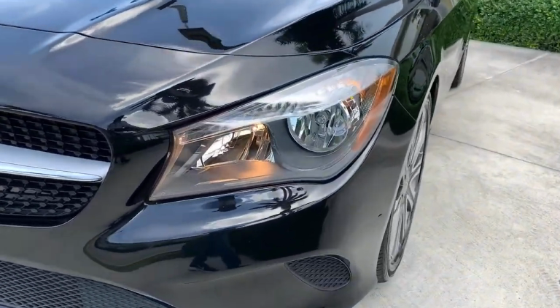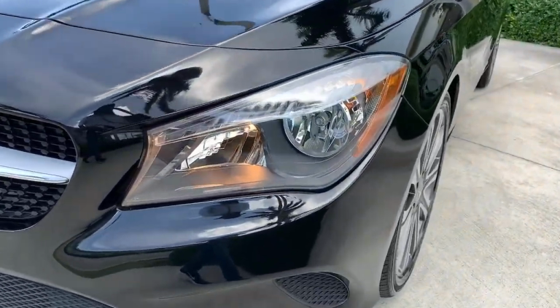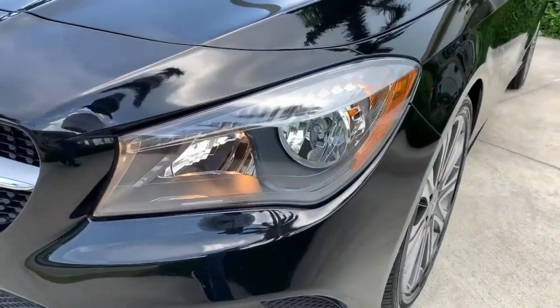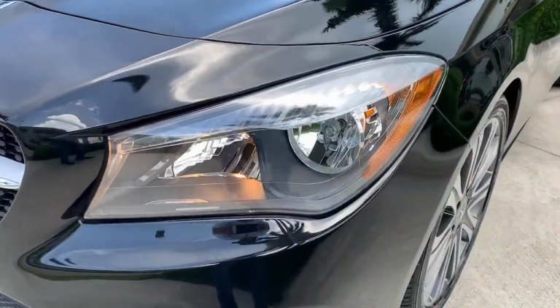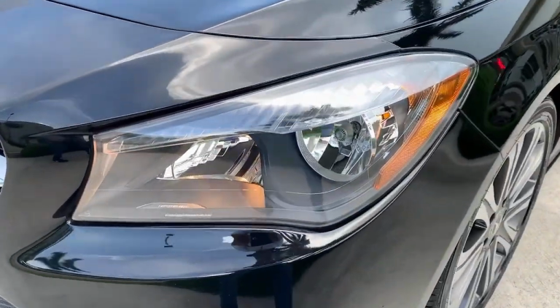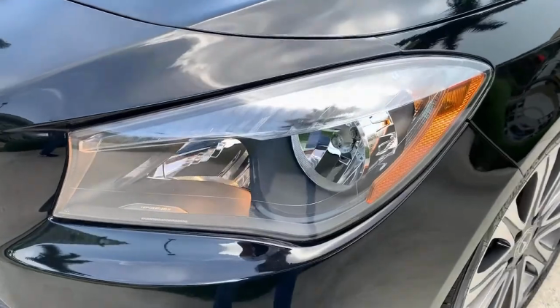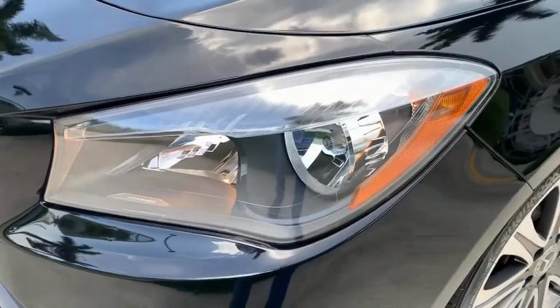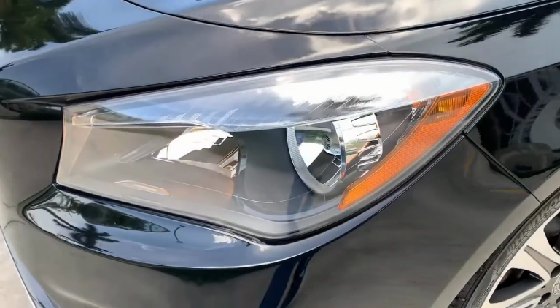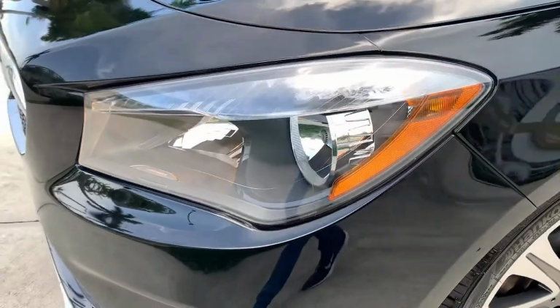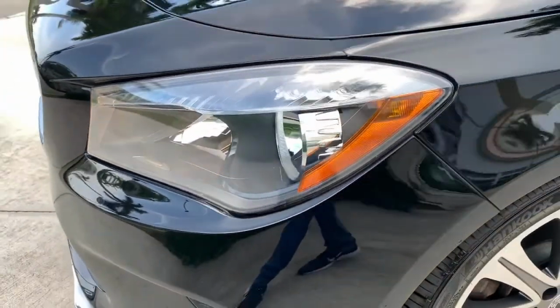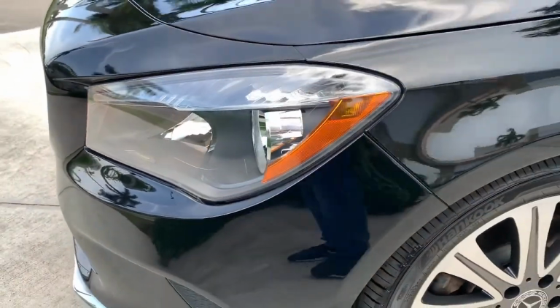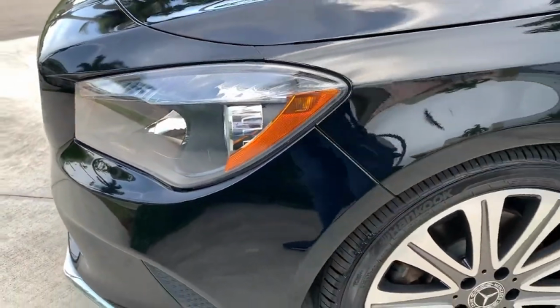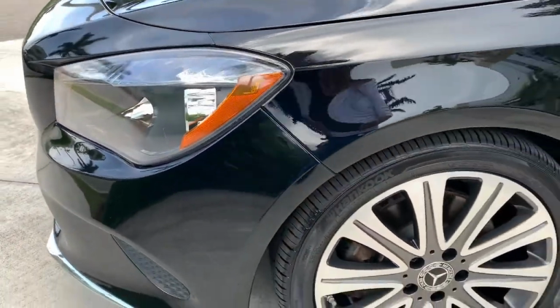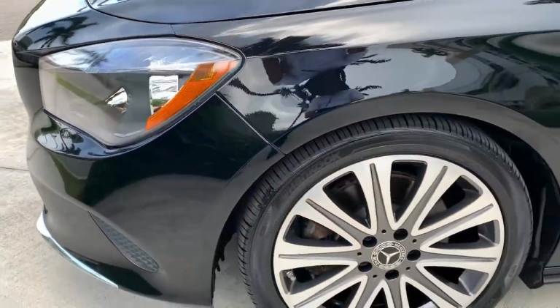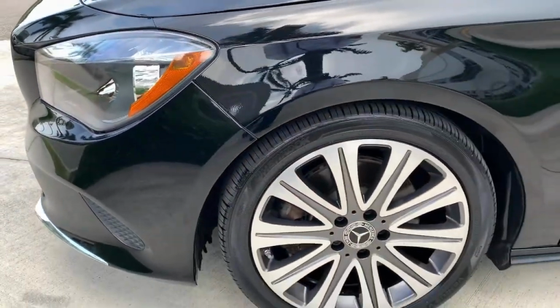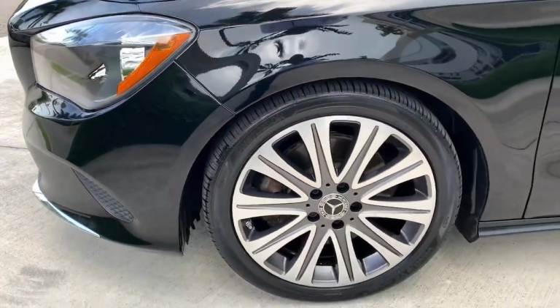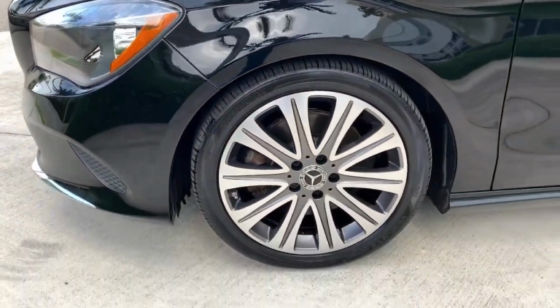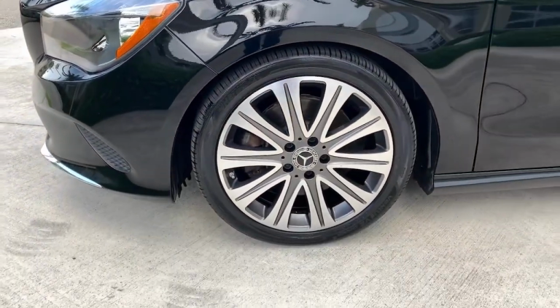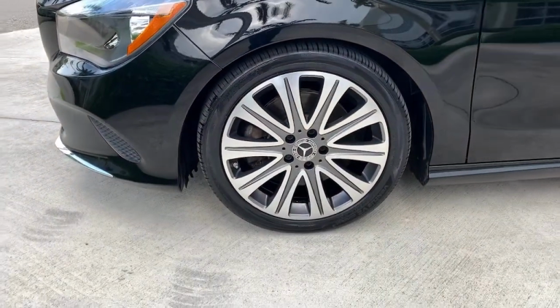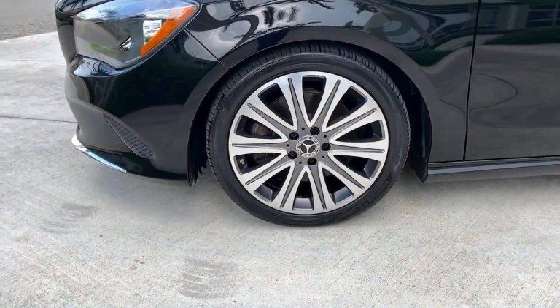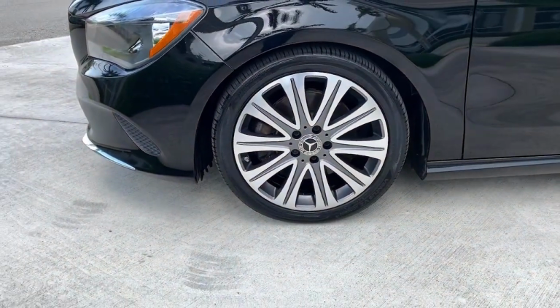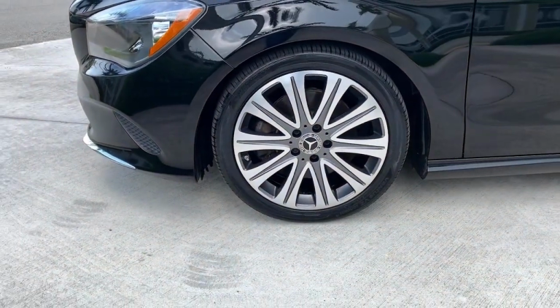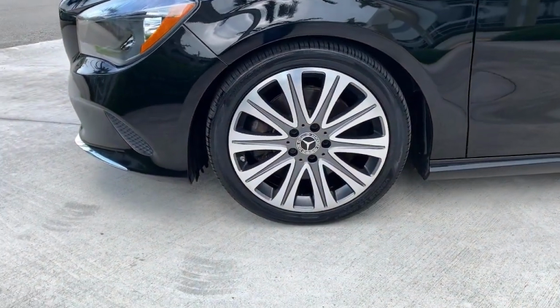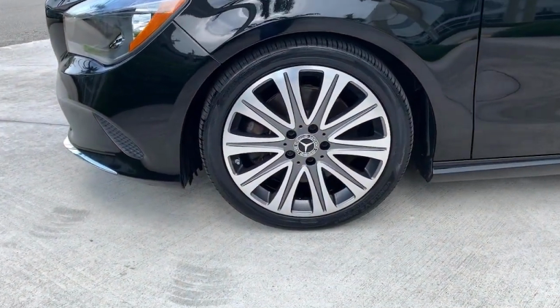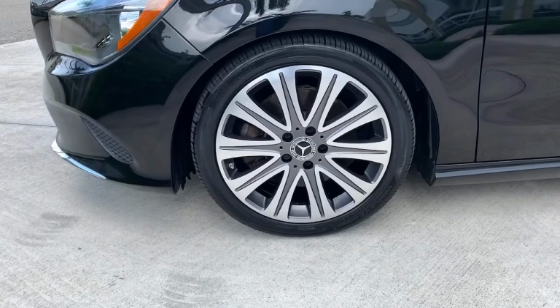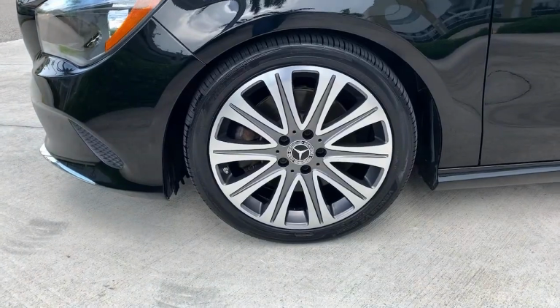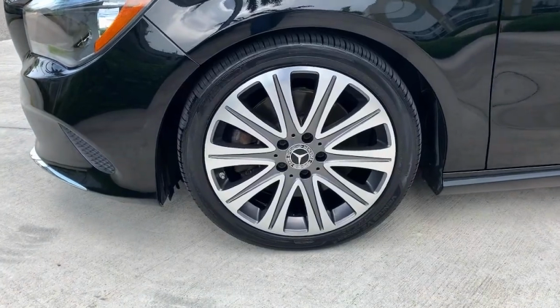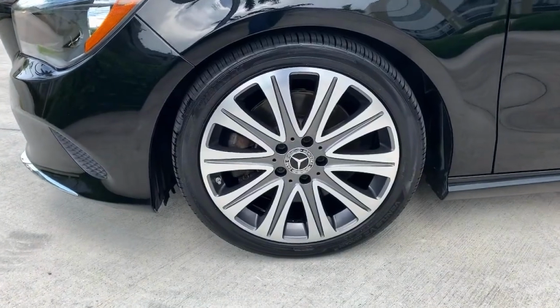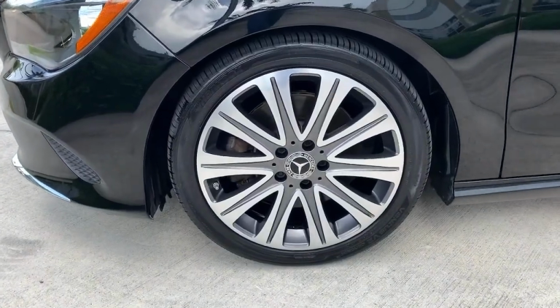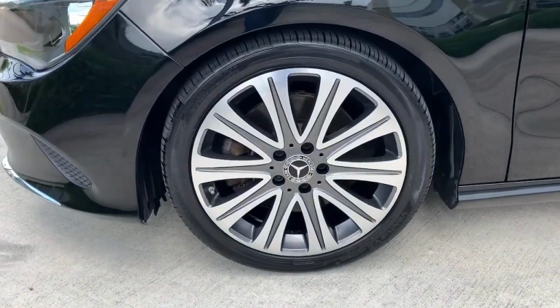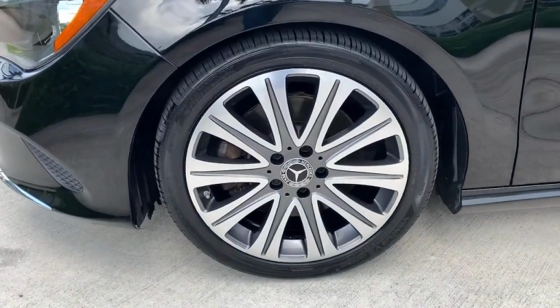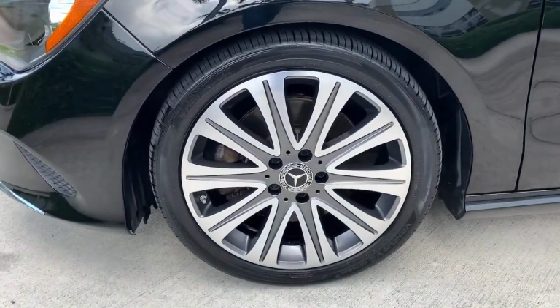Infuse your driving life with modern style and luxury in this CLA-Class sedan. Come in for a fun and easy road test — our team will make it the best part of your day.